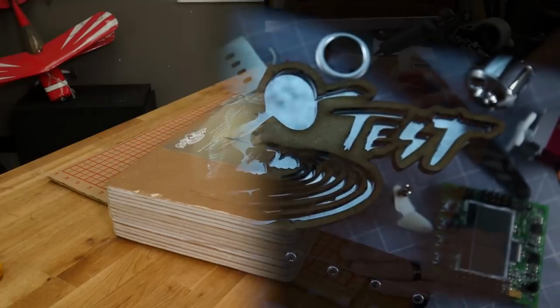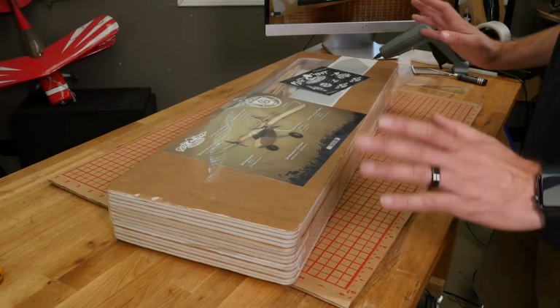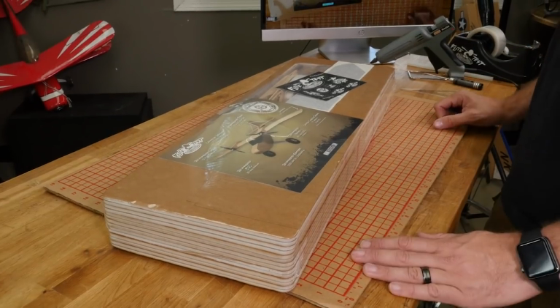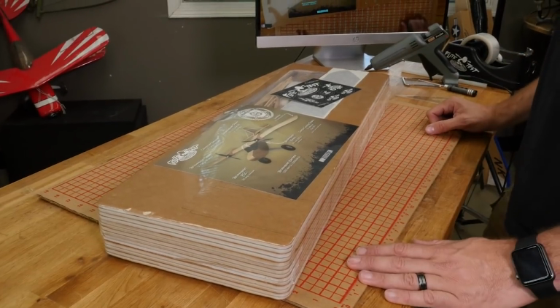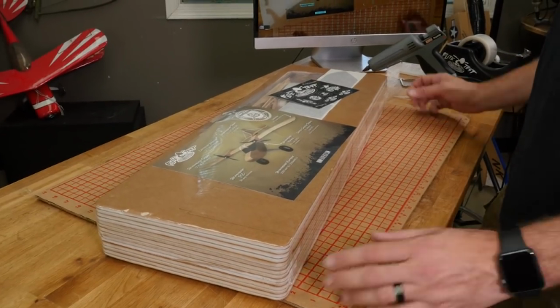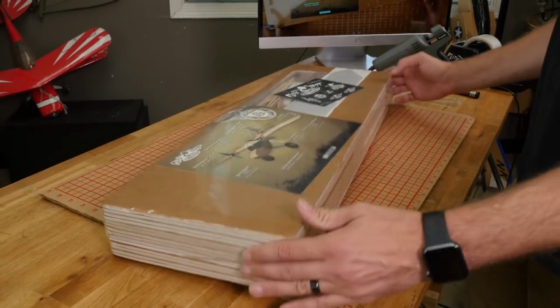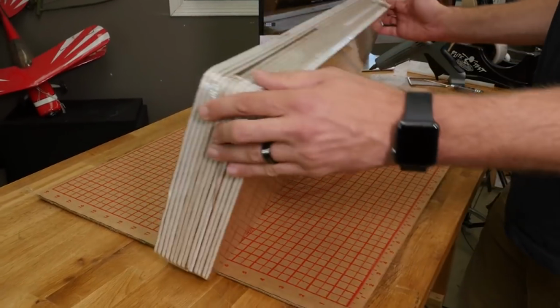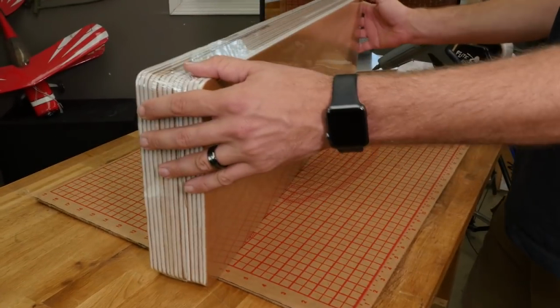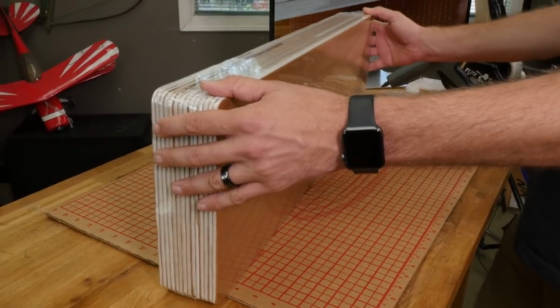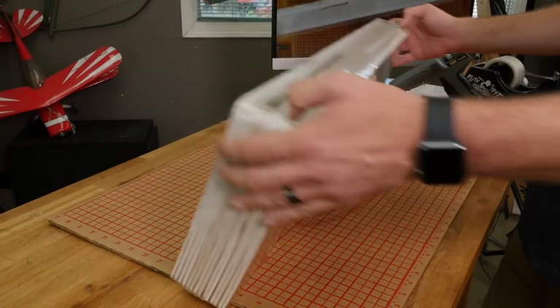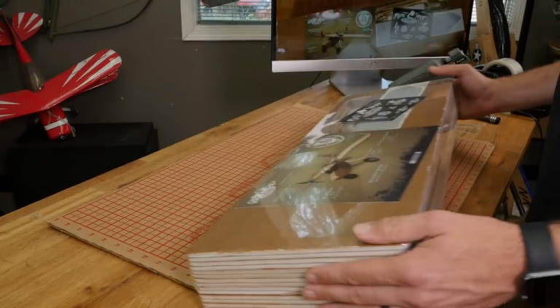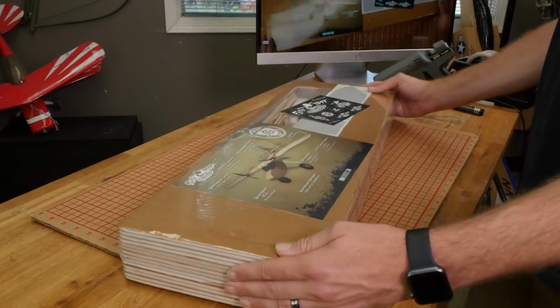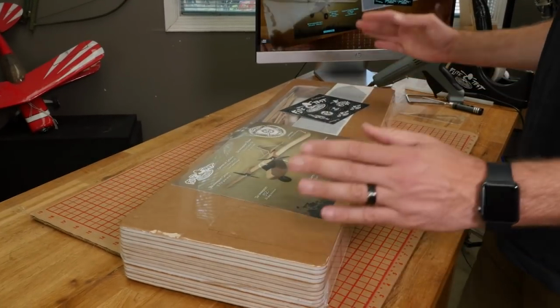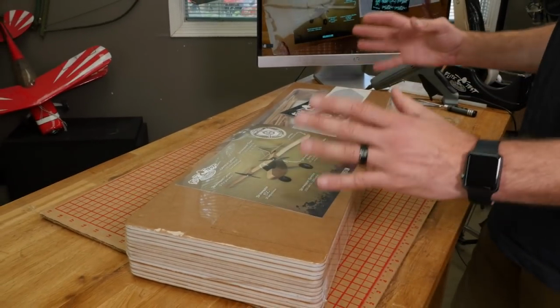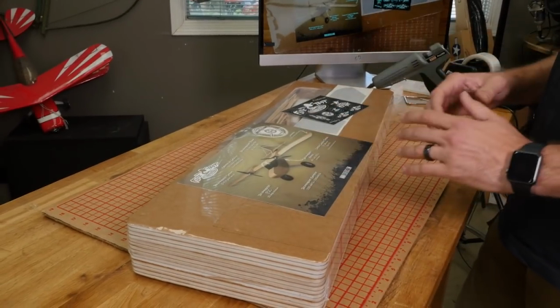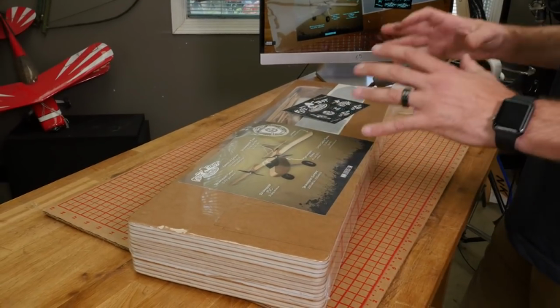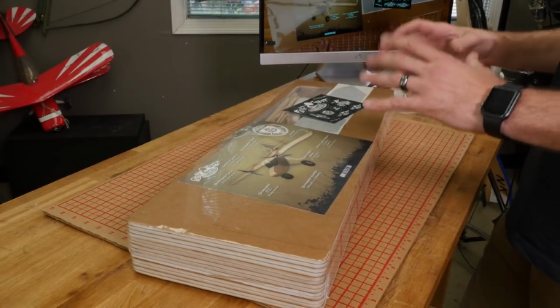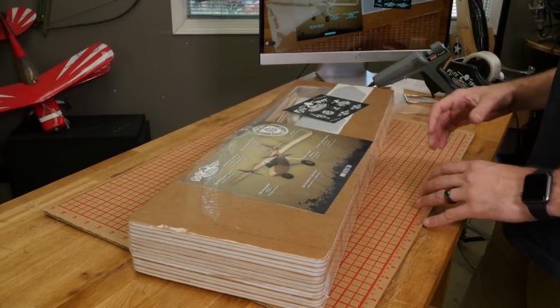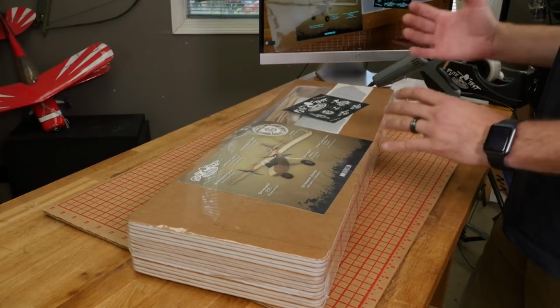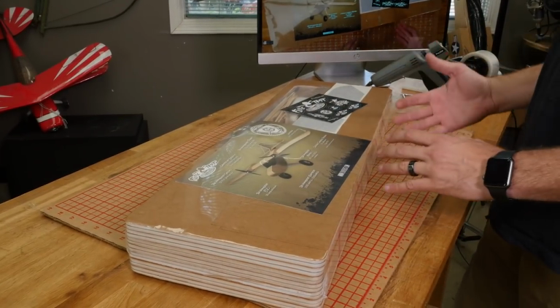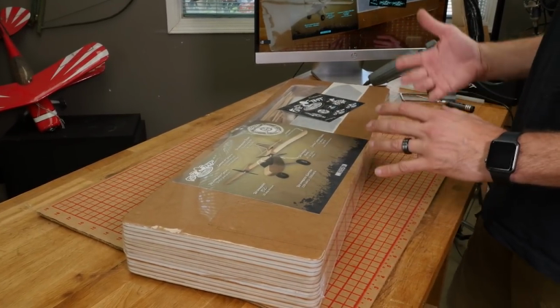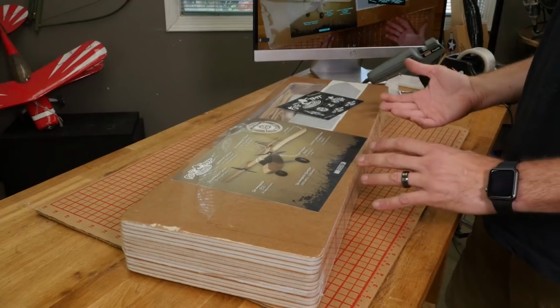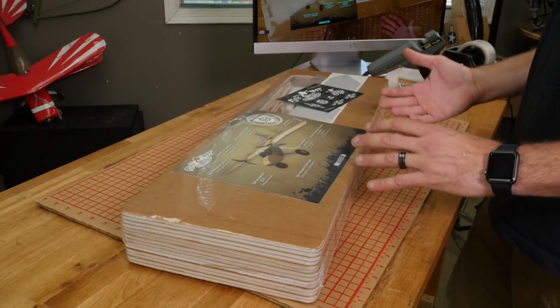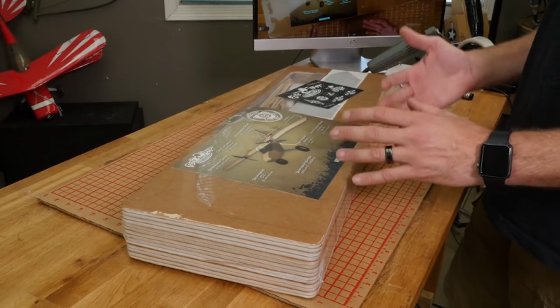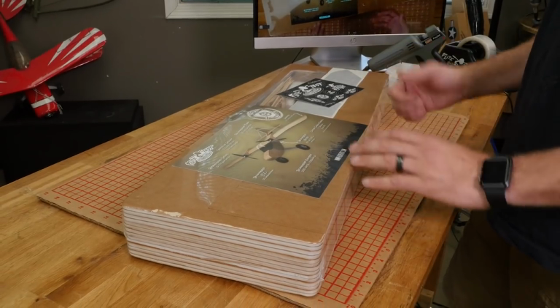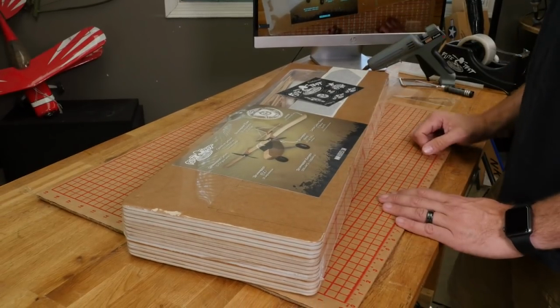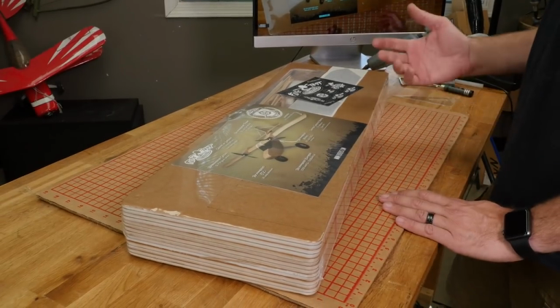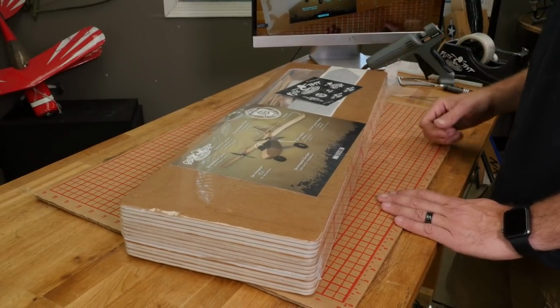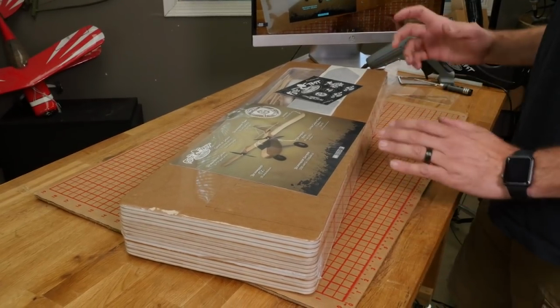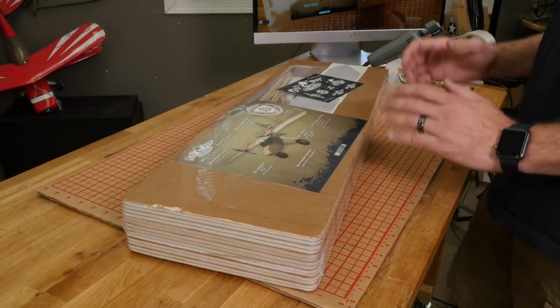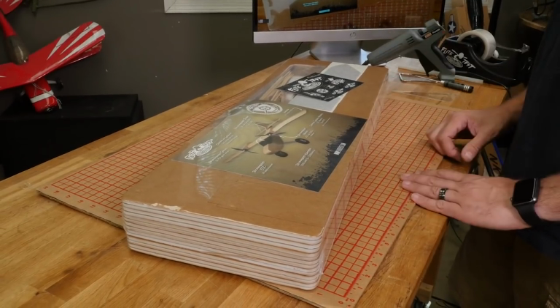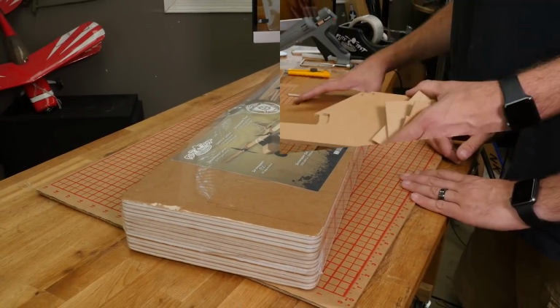With this FT Legacy kit, our speed build kit is quite involved, but we did plank everything to mostly be together. That means the fuselage pieces will be with the fuselage, the wing will be with the wing. So let's go ahead and unpack this and get all the pieces we need for the fuselage.